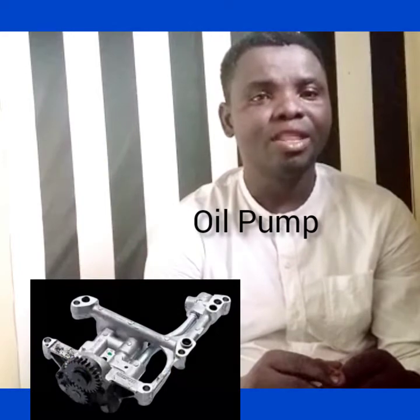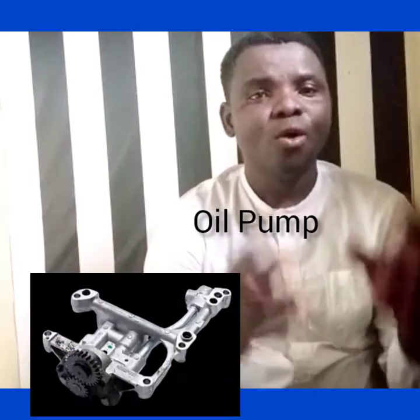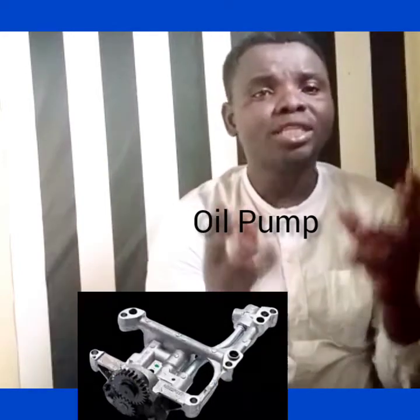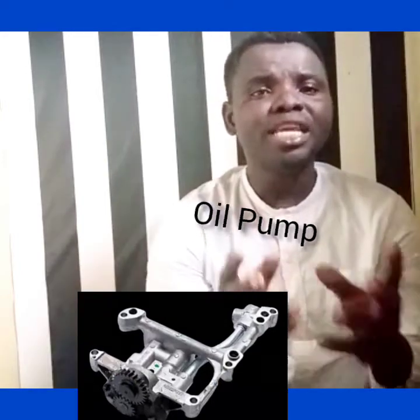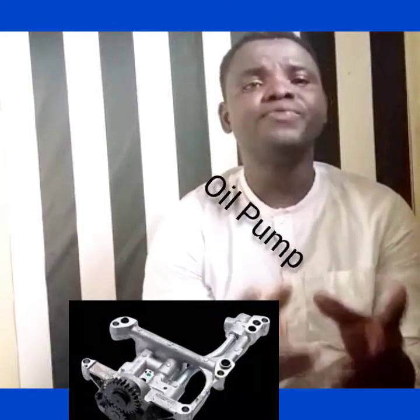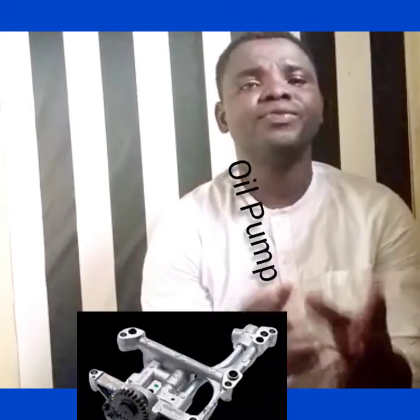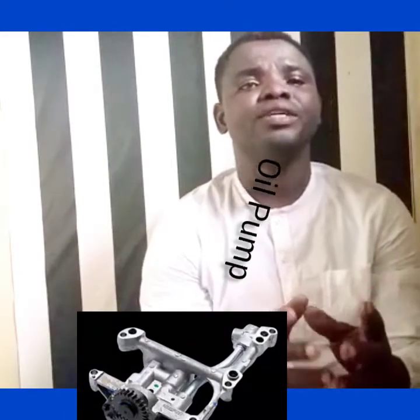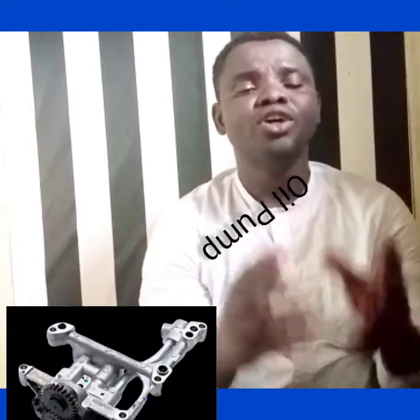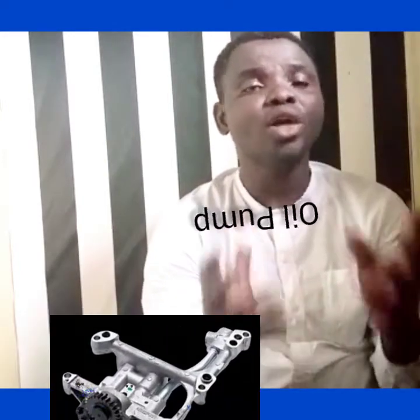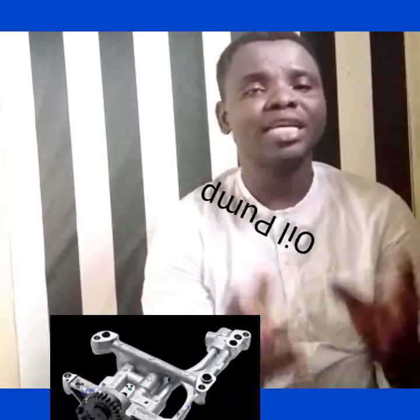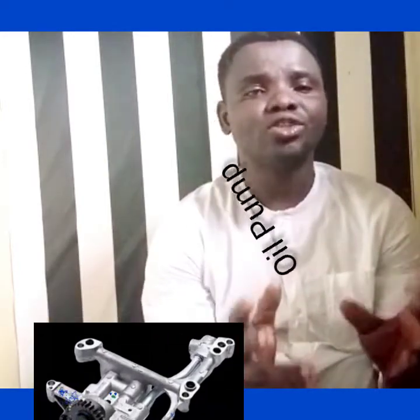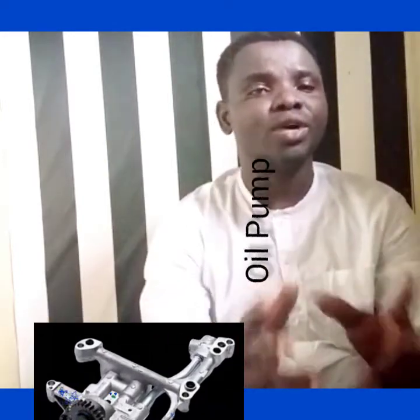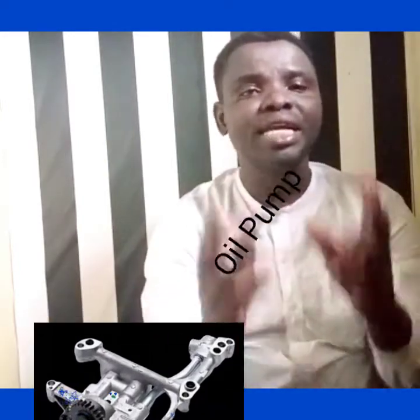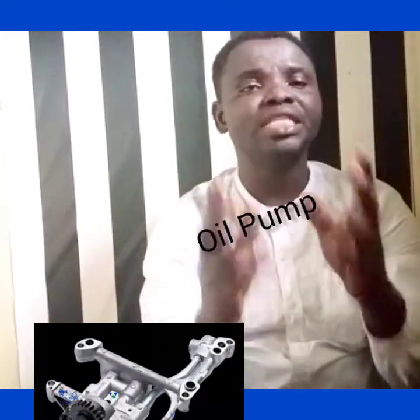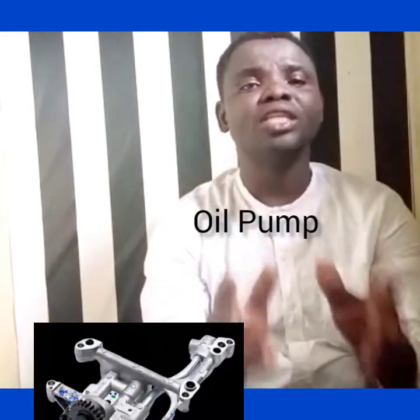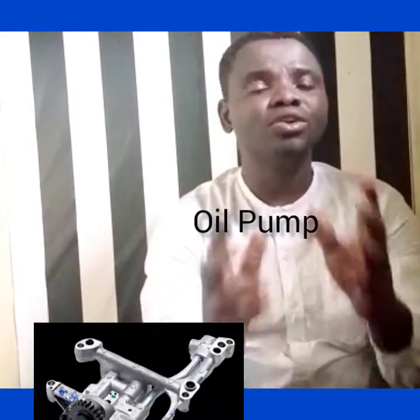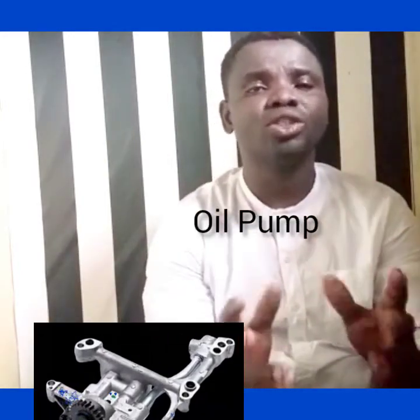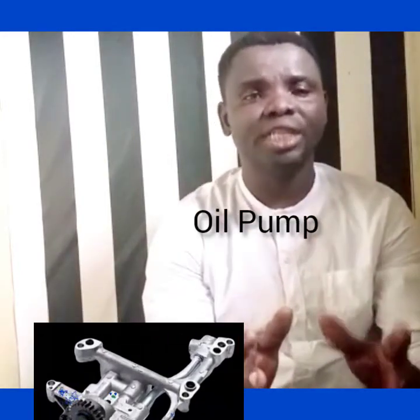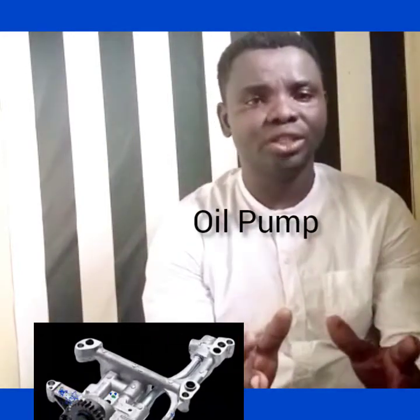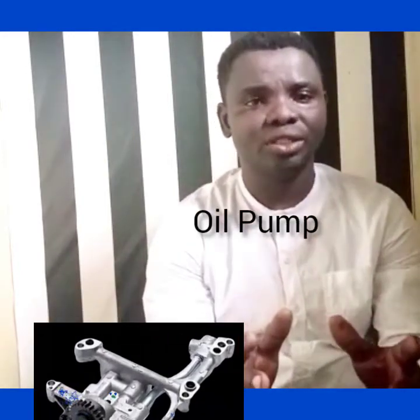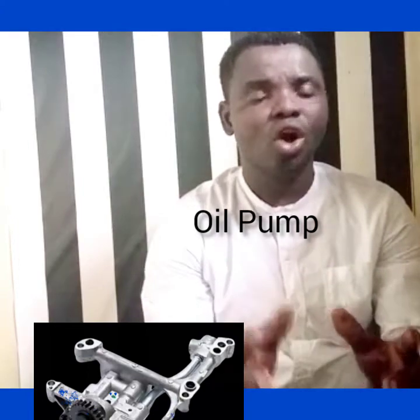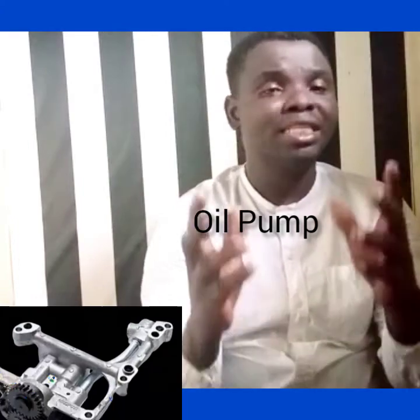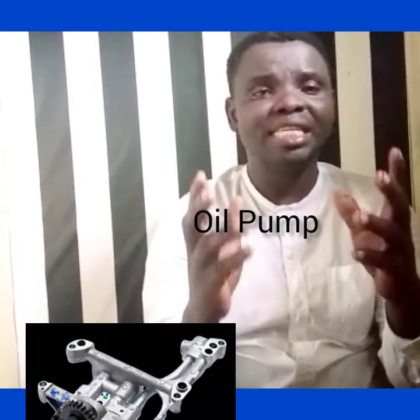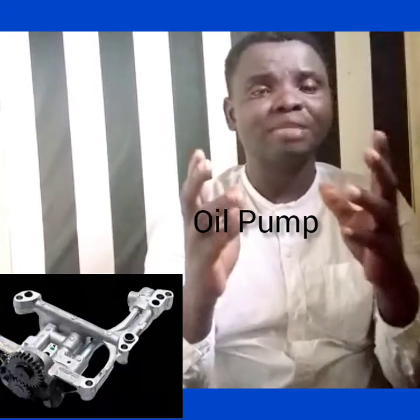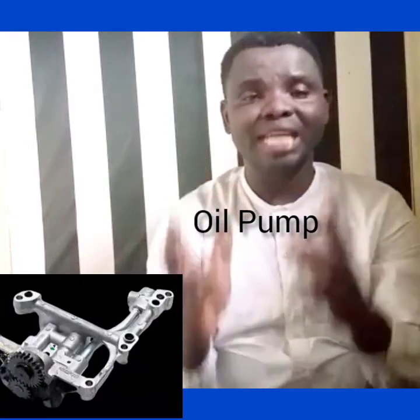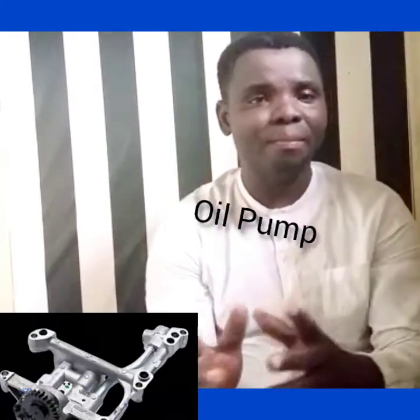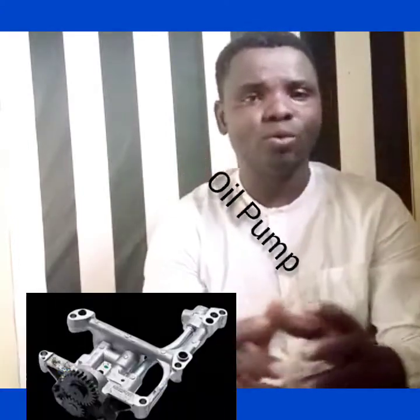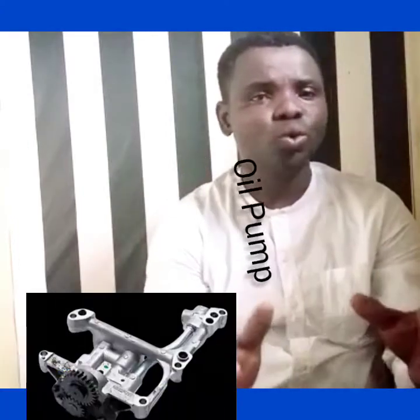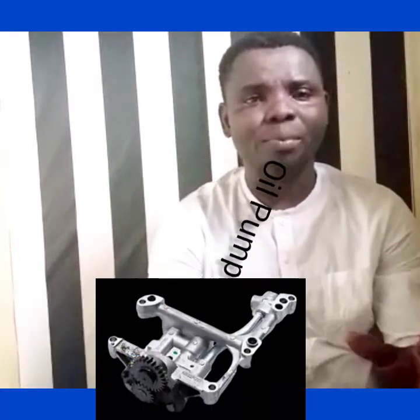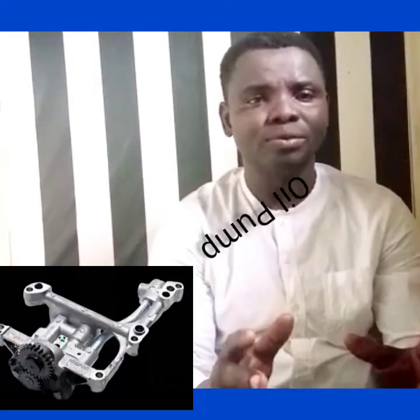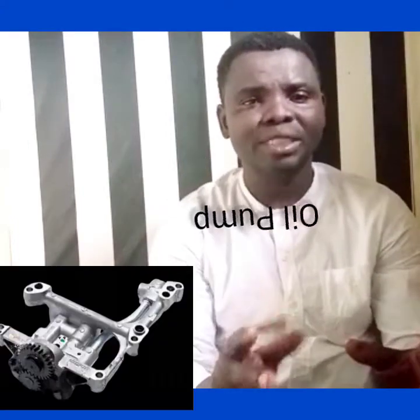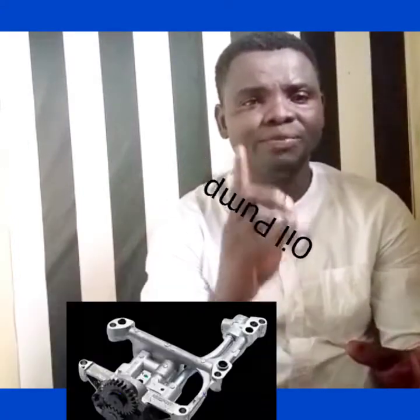But what if the oil sensor is not in good condition or has been tampered with? What will happen?